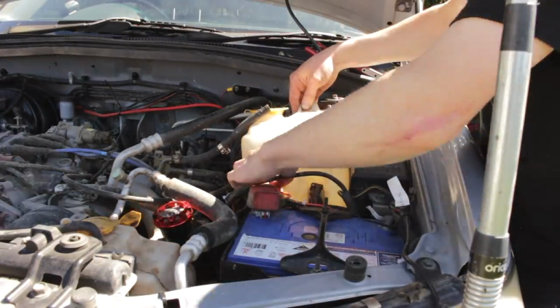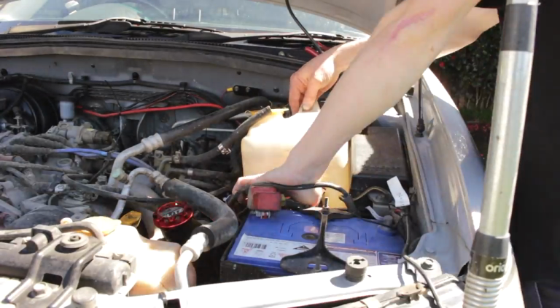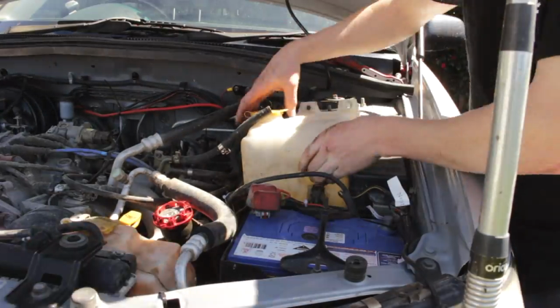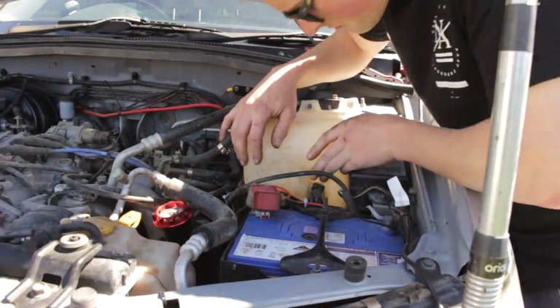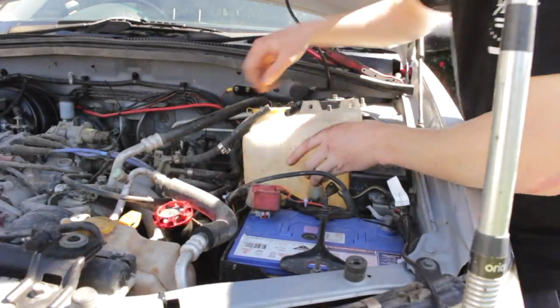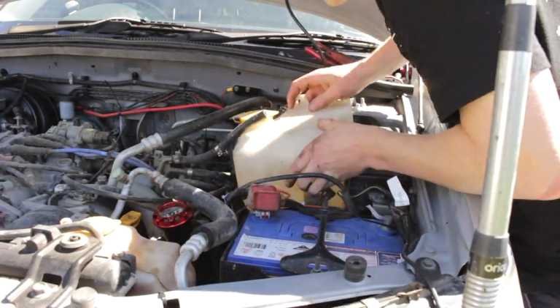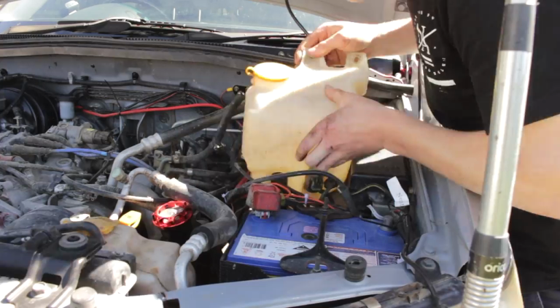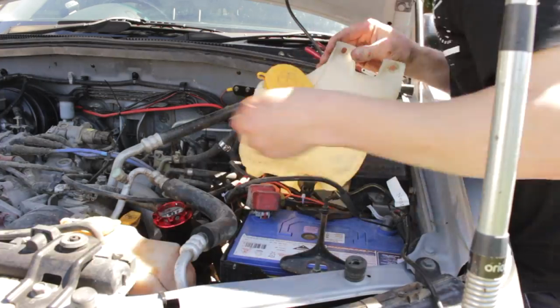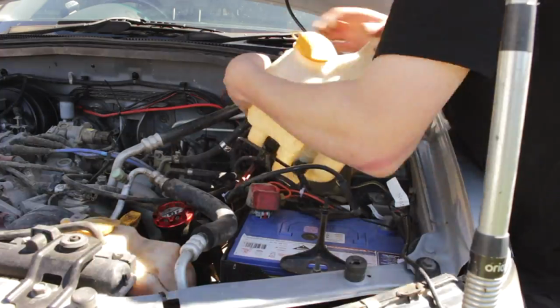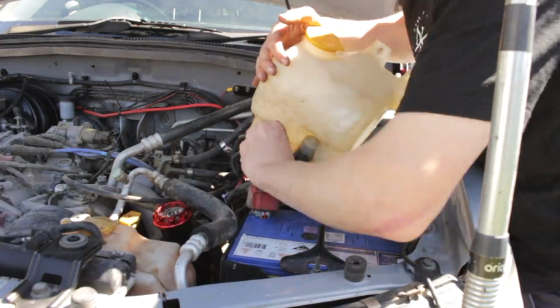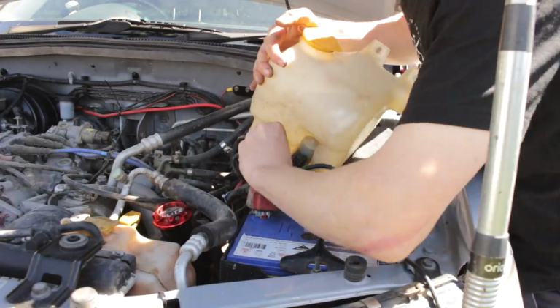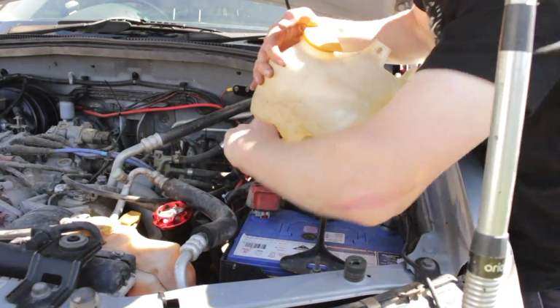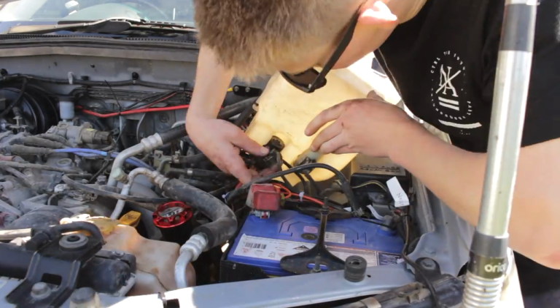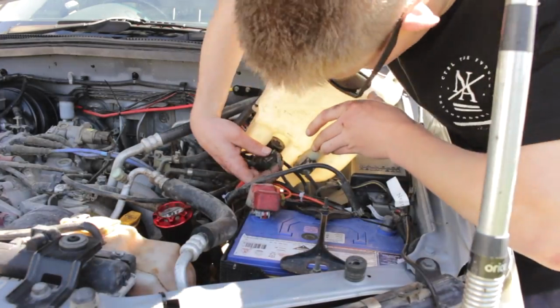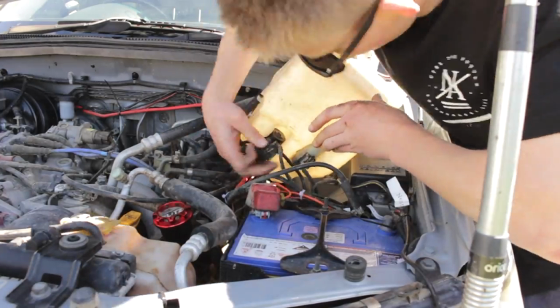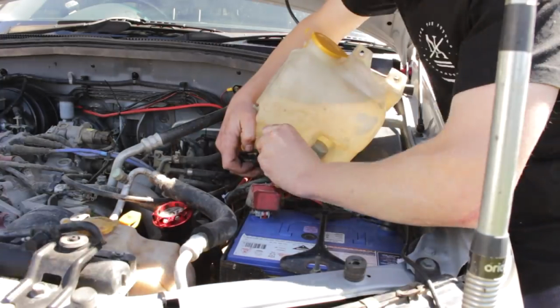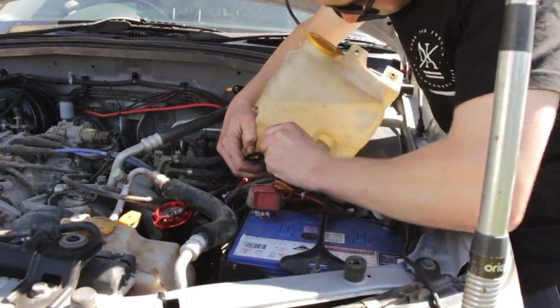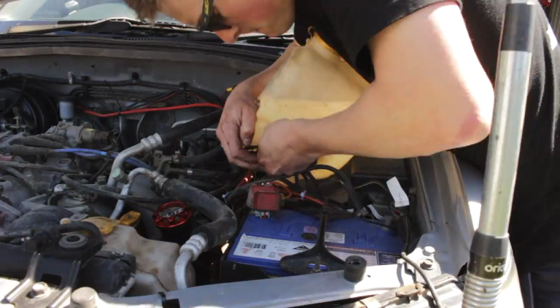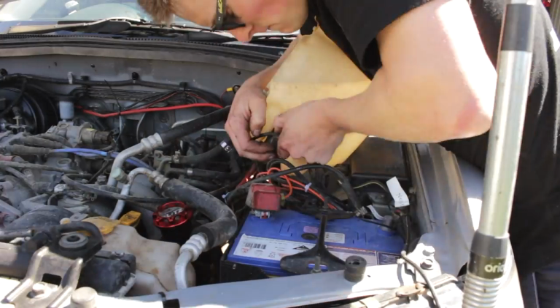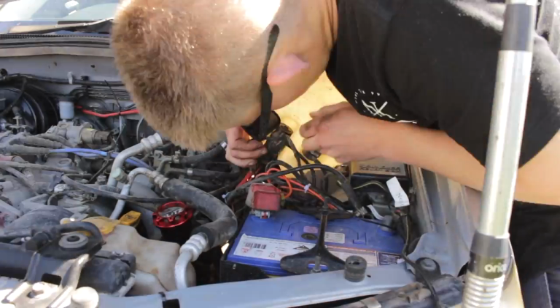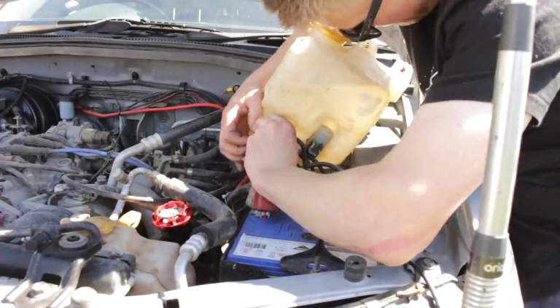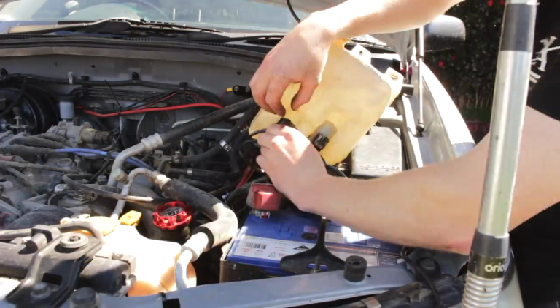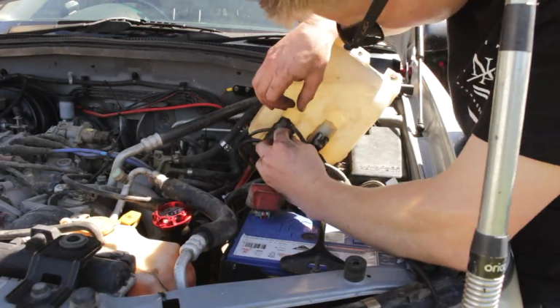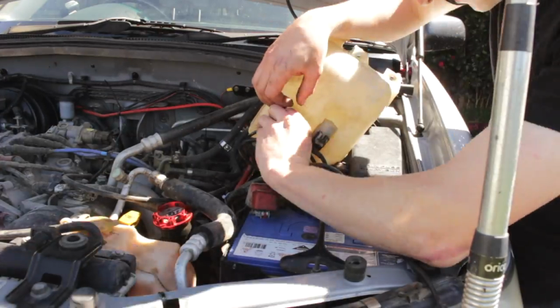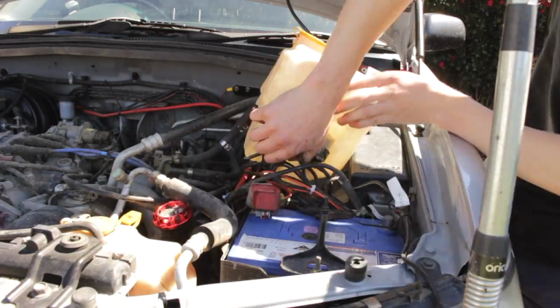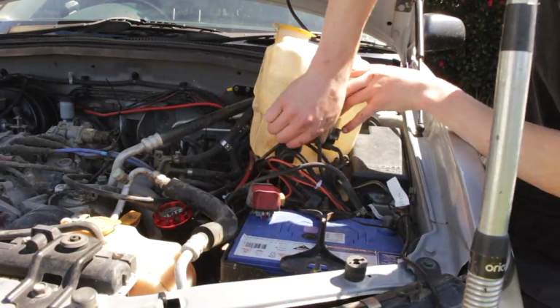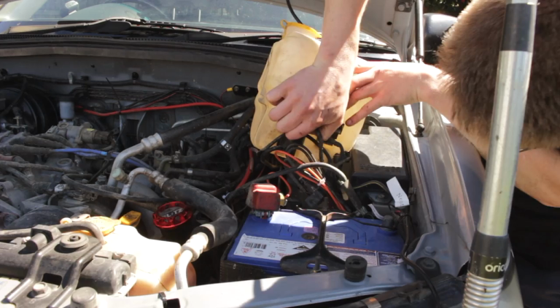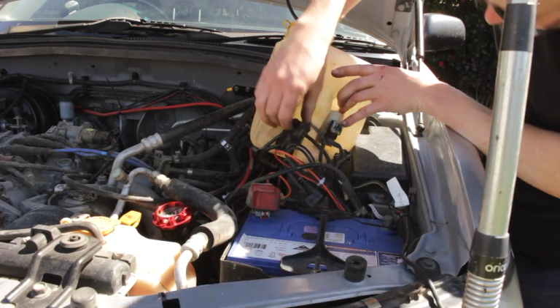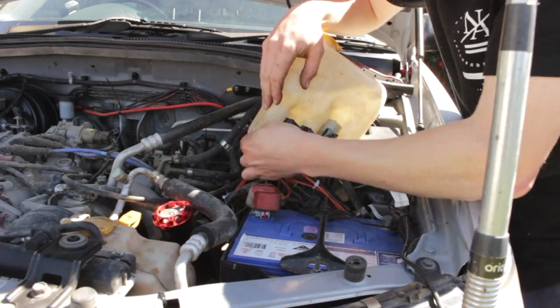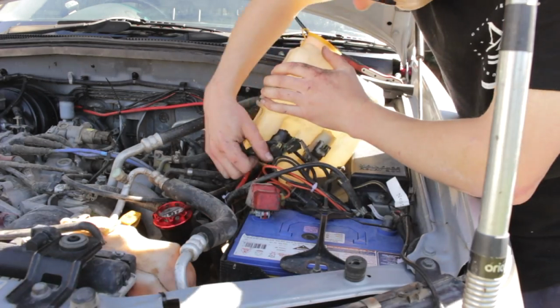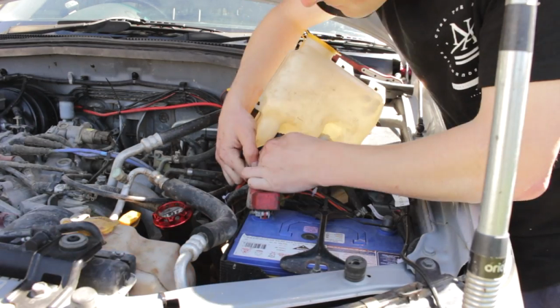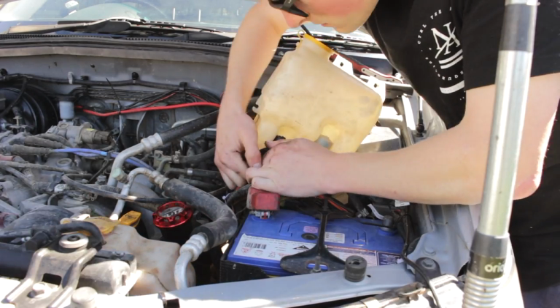Once you've pulled the bottle up a little bit, you'll have better access to the pump motors and the washer lines so you can disconnect them and then put the washer bottle aside.